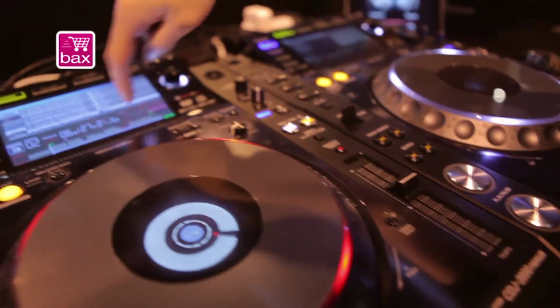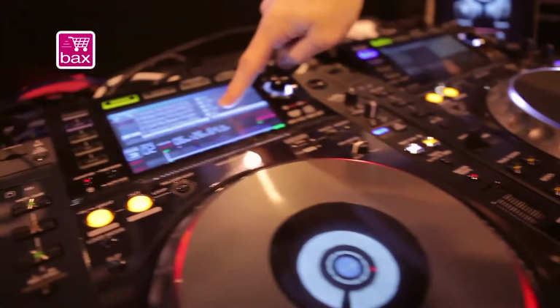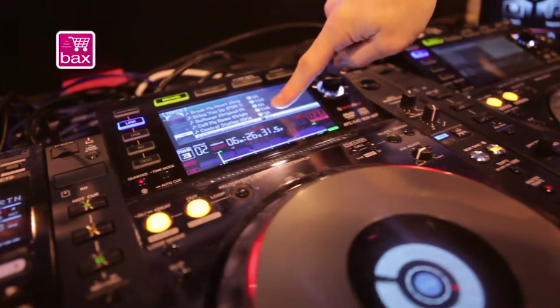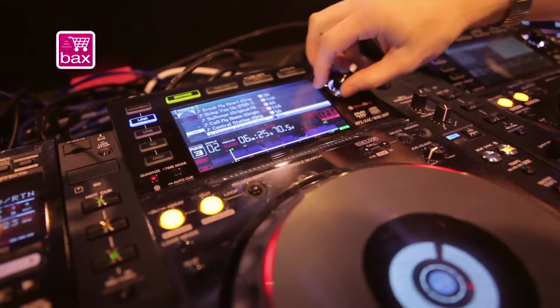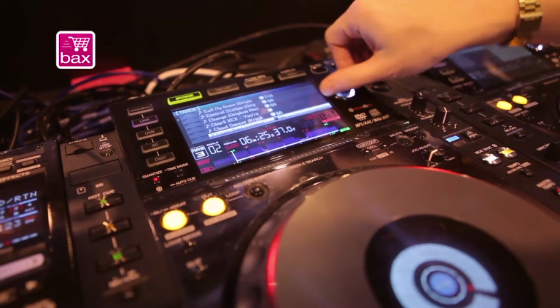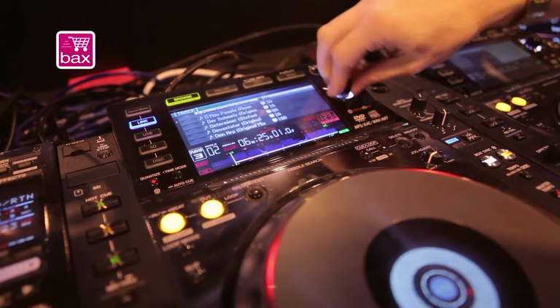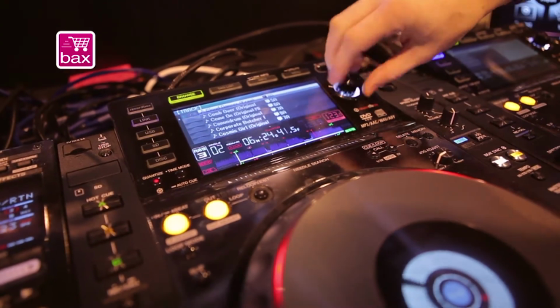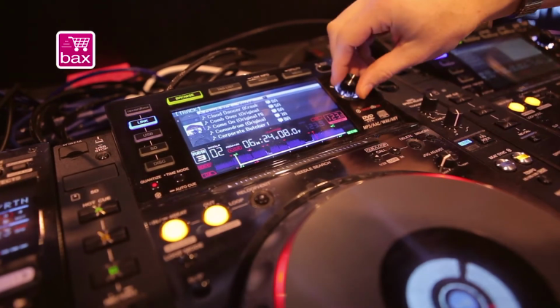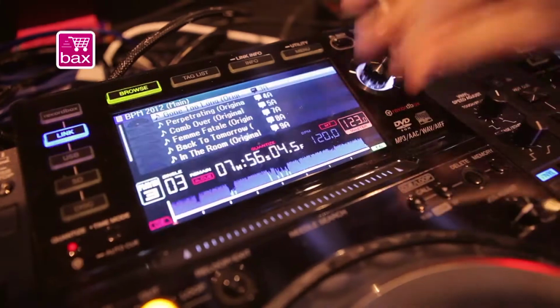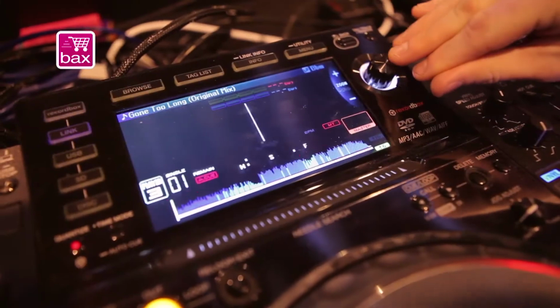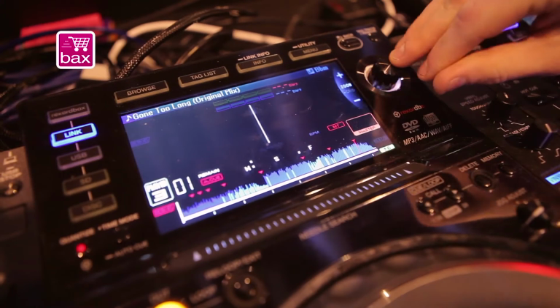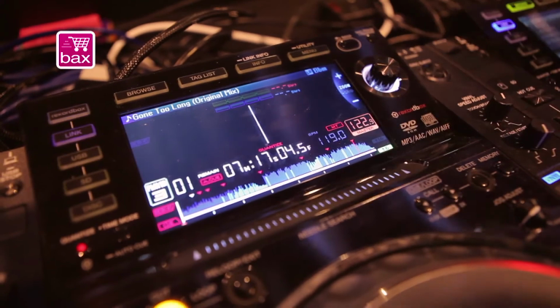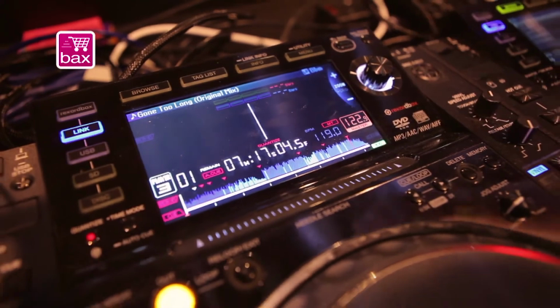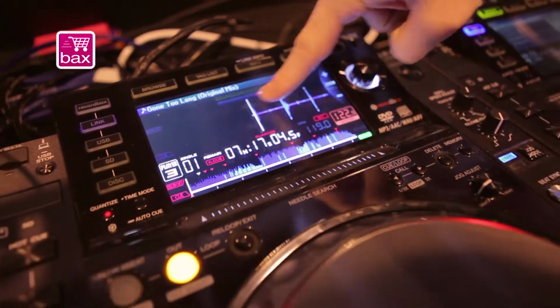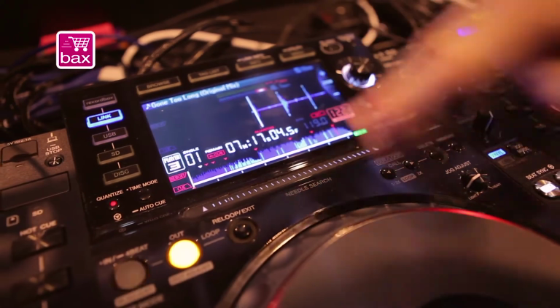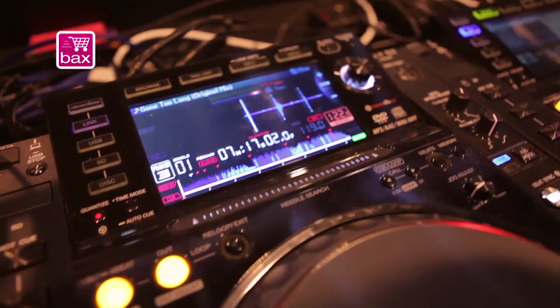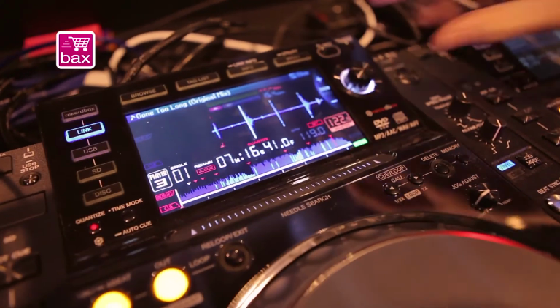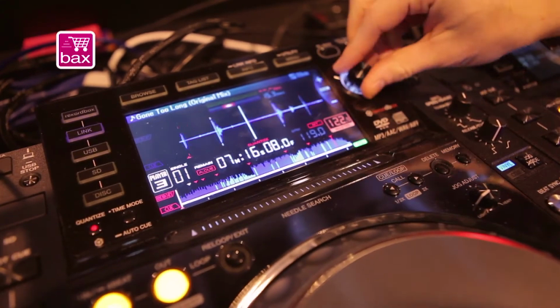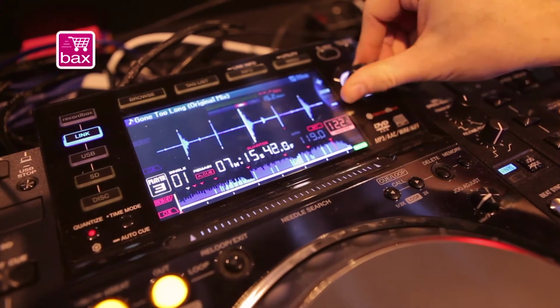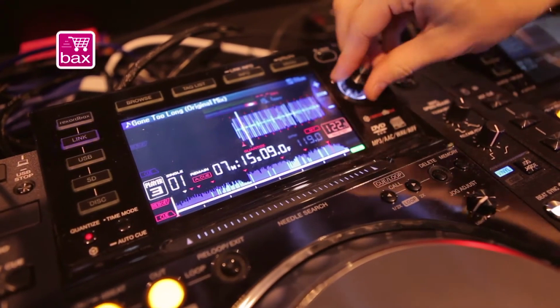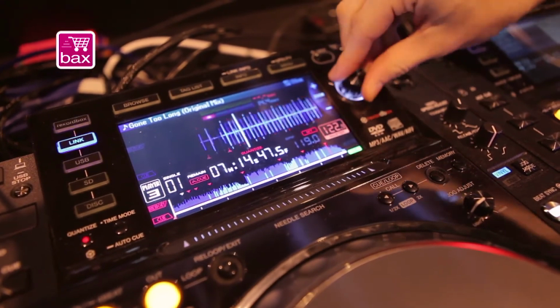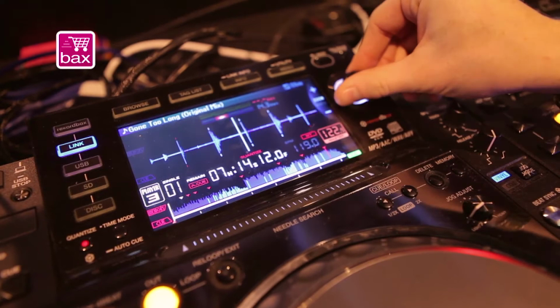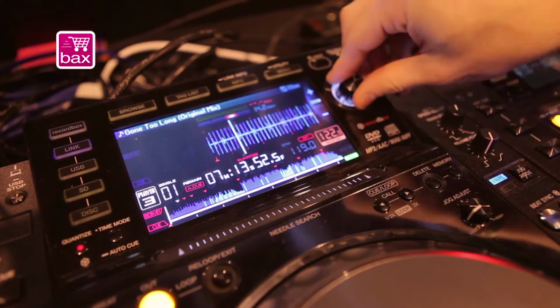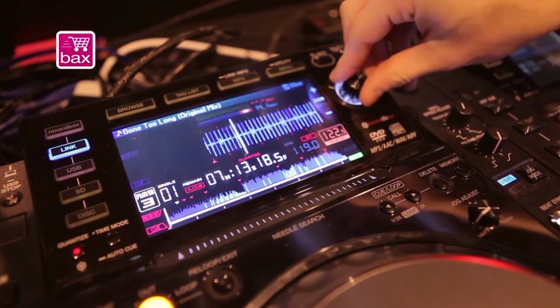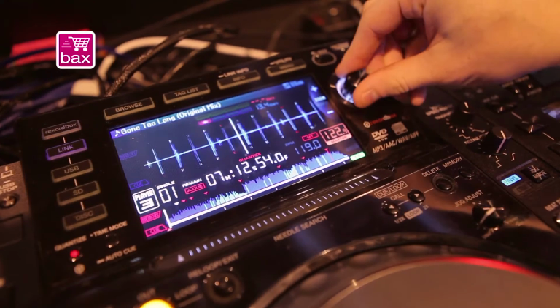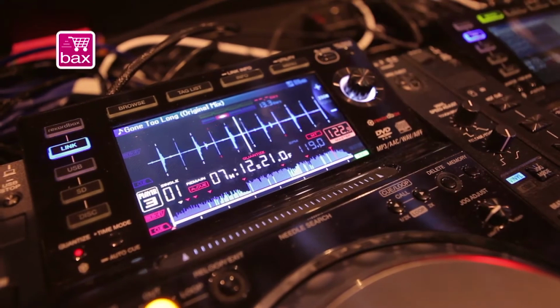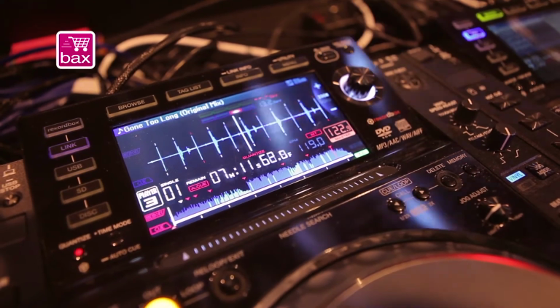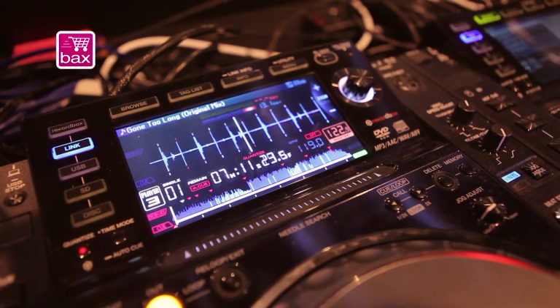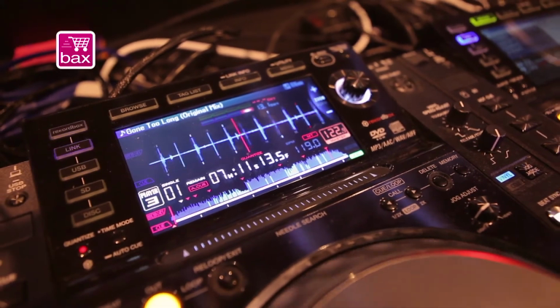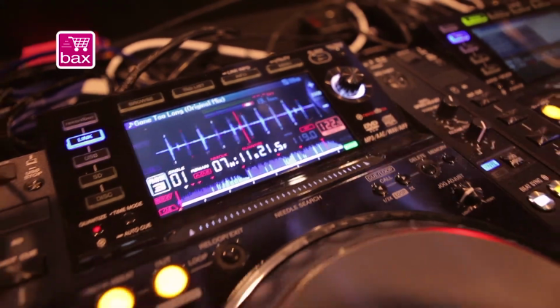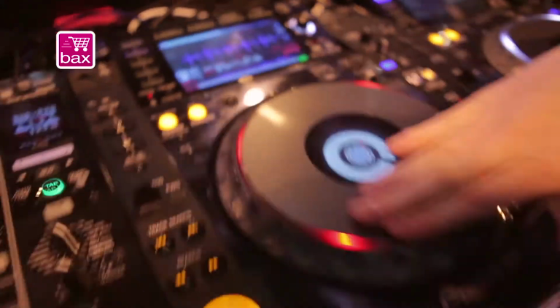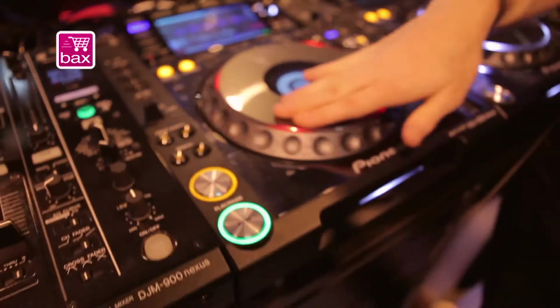To take you over a few of the features on the screen — if I just load up a track — you can see that we've got this WAV display. We've got these little red beat markers that indicate the downbeat.